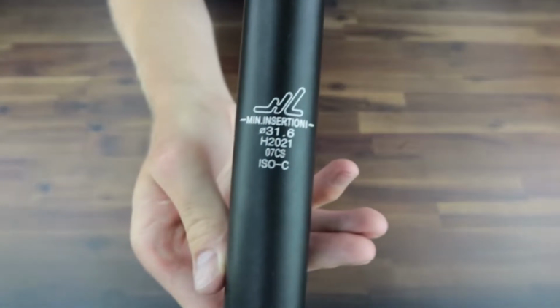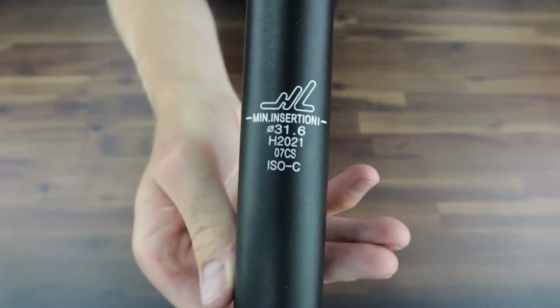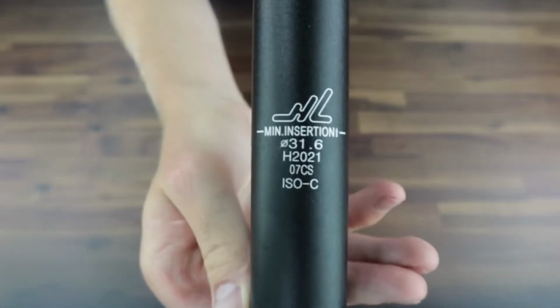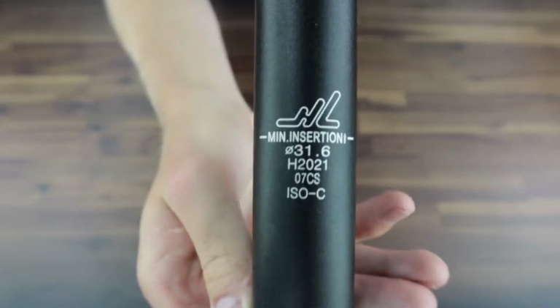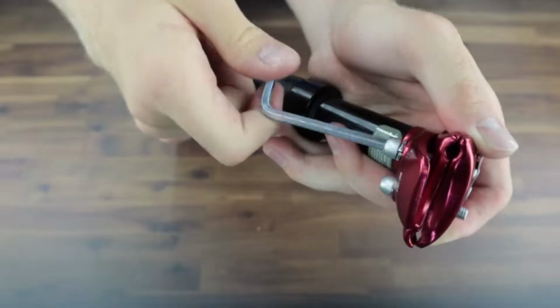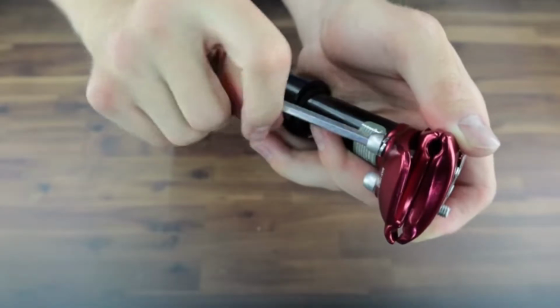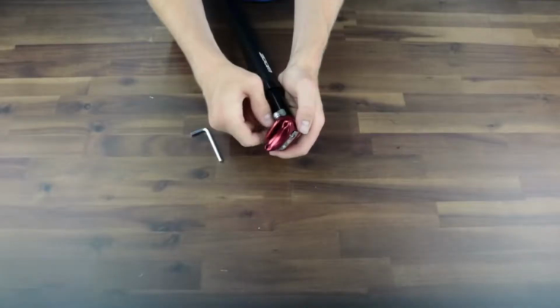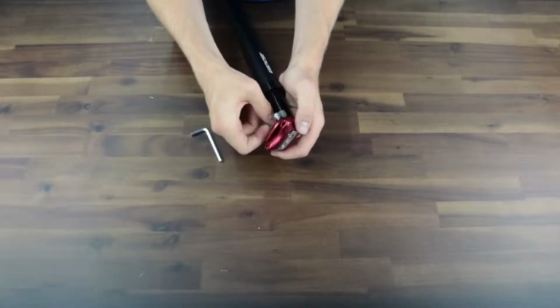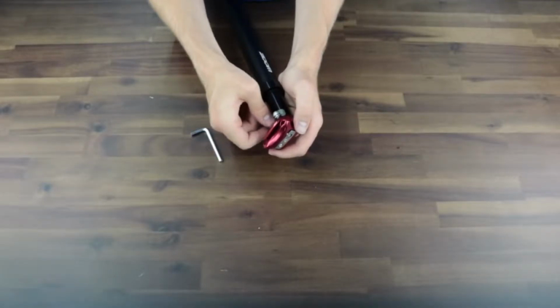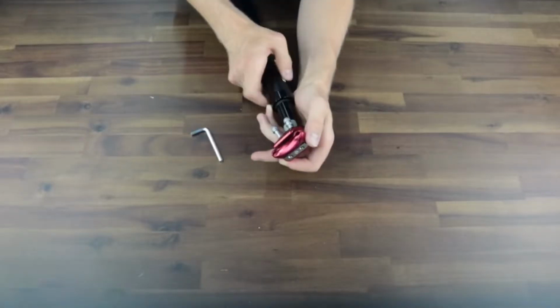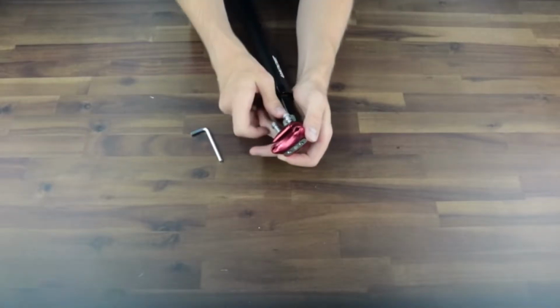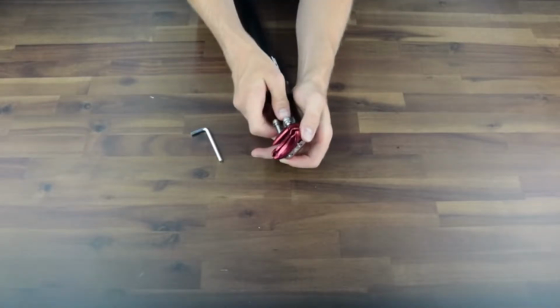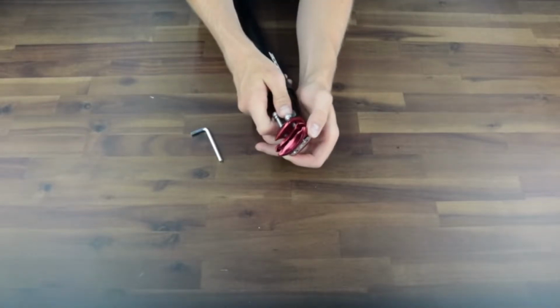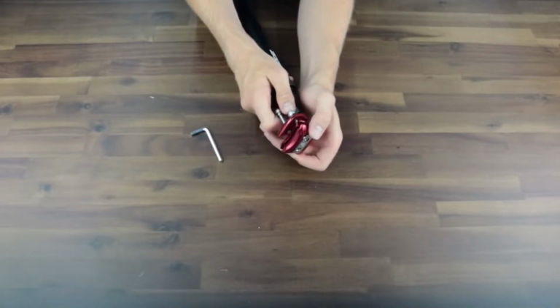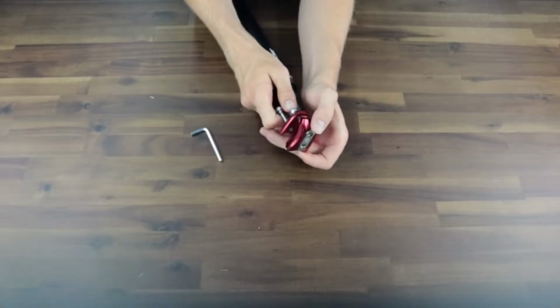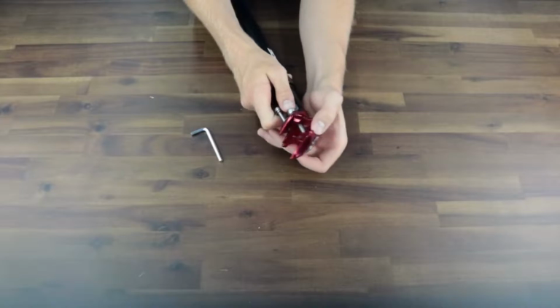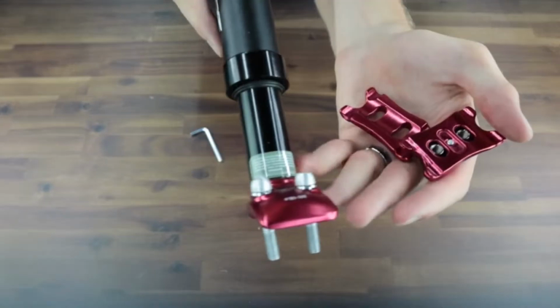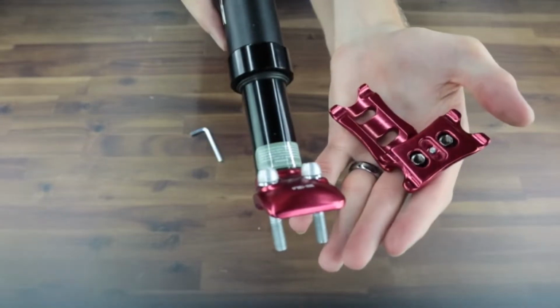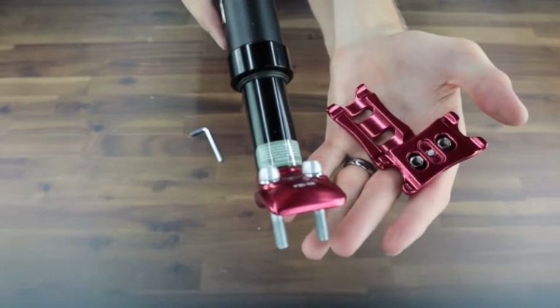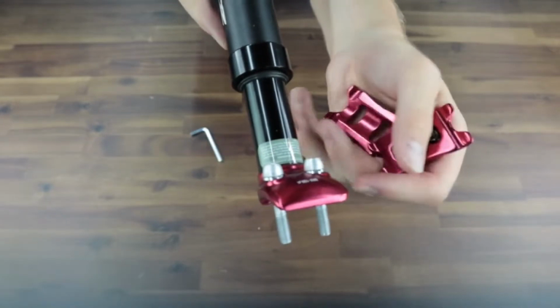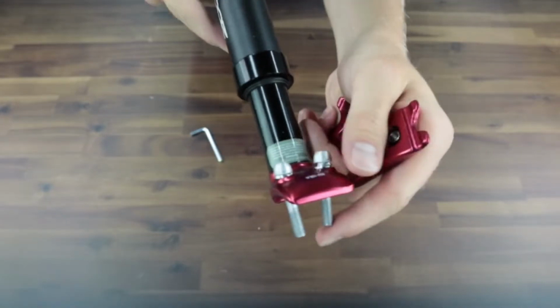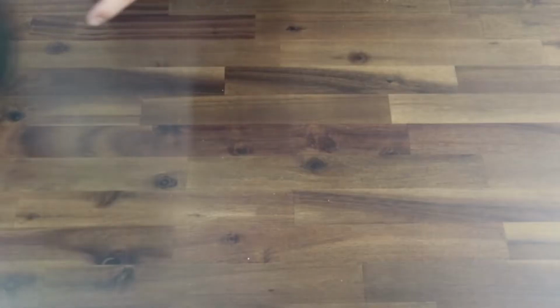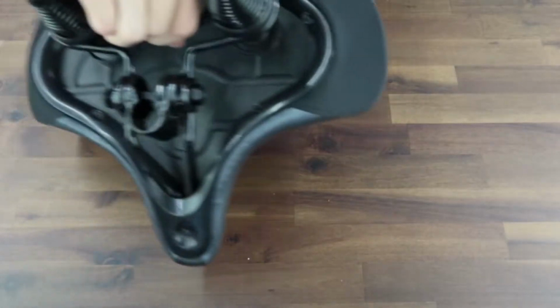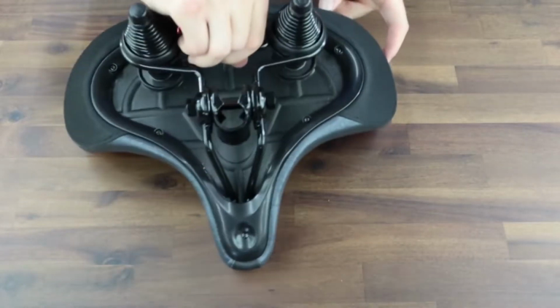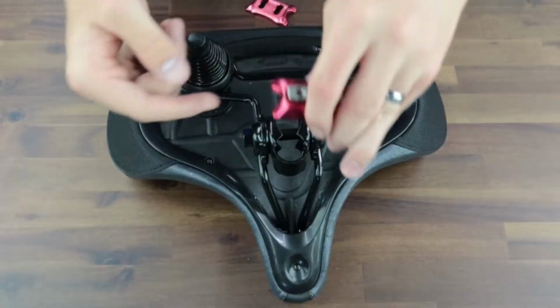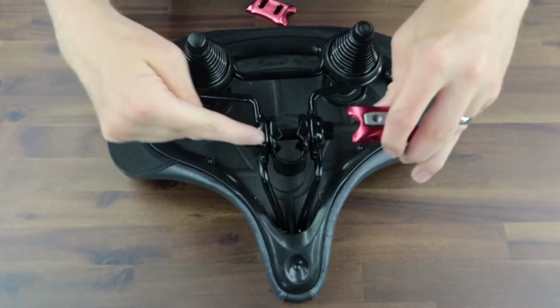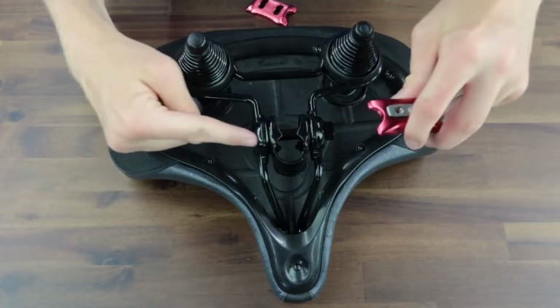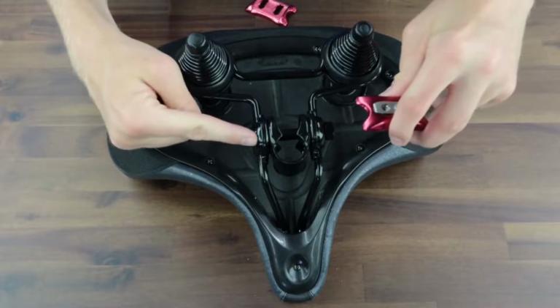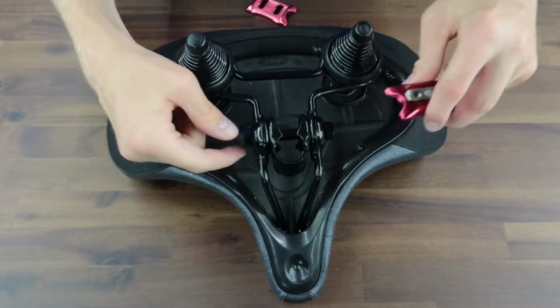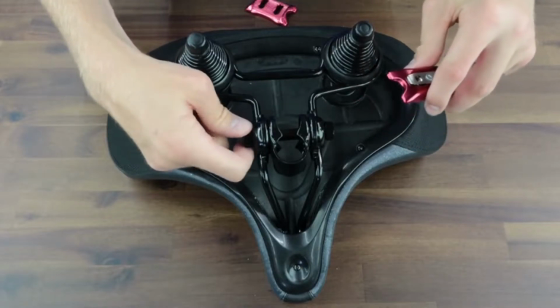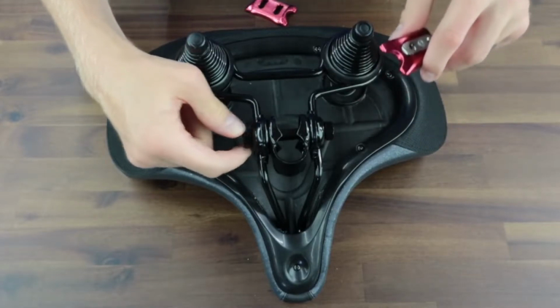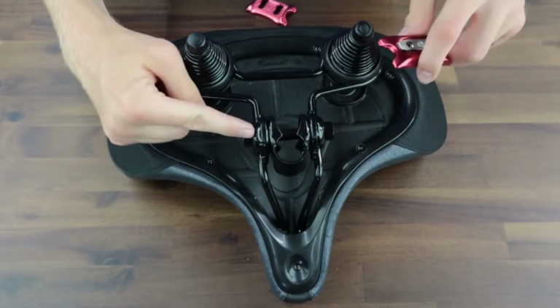It comes with the tools to do it — in this case, just an Allen wrench. On the bottom of the seat, it has some metal bars that you can hook it to. You can see the sides here on the left and right; this will clamp over top of the seat.